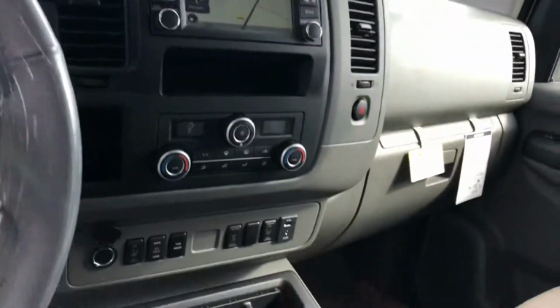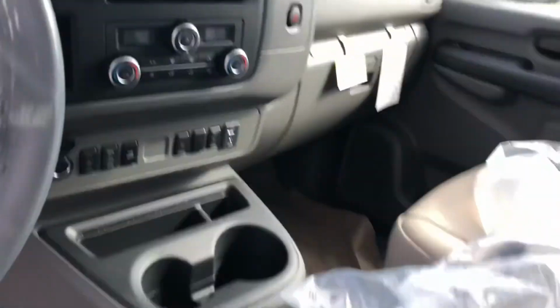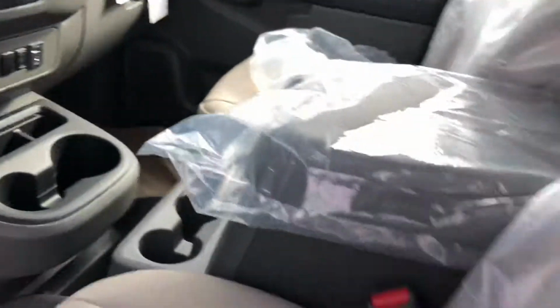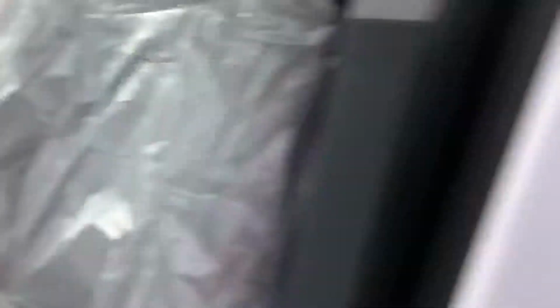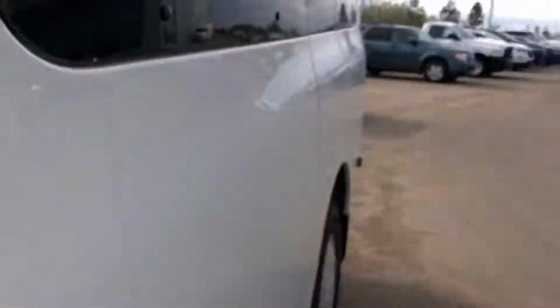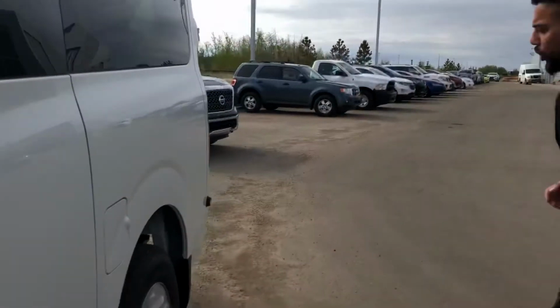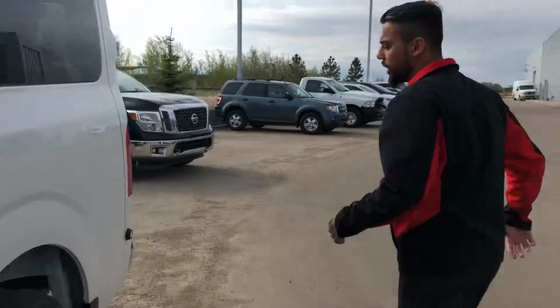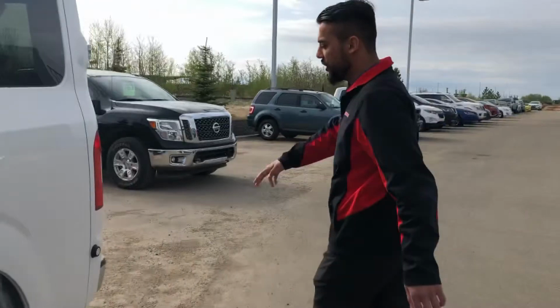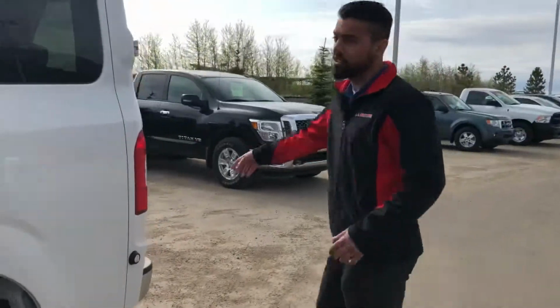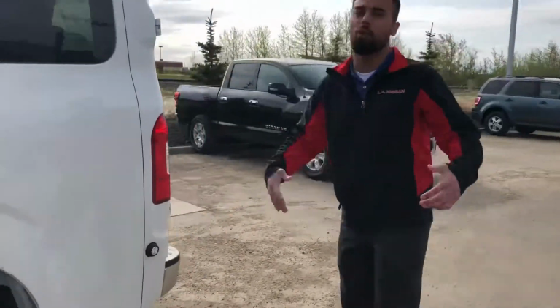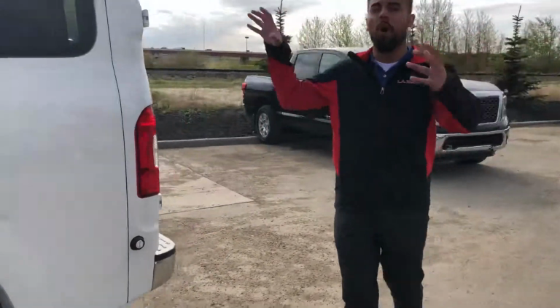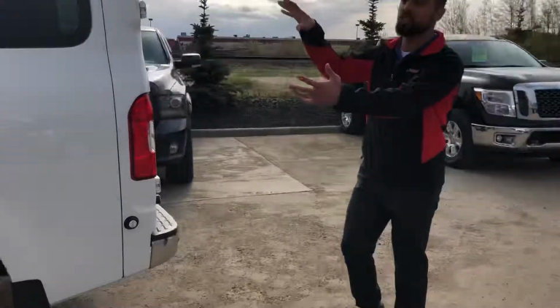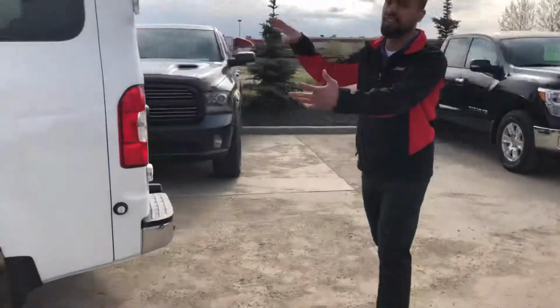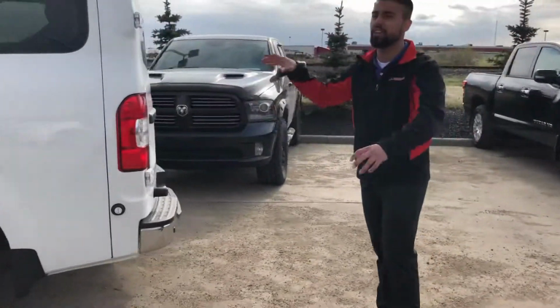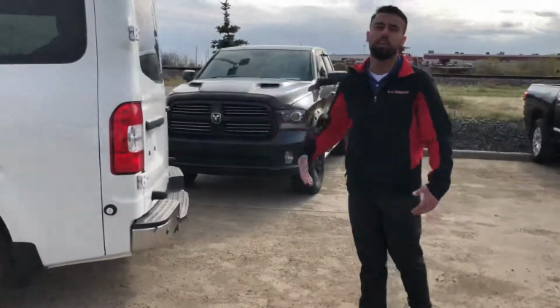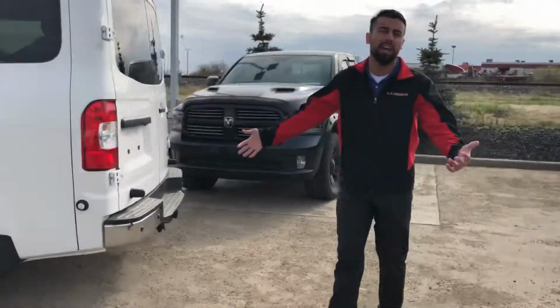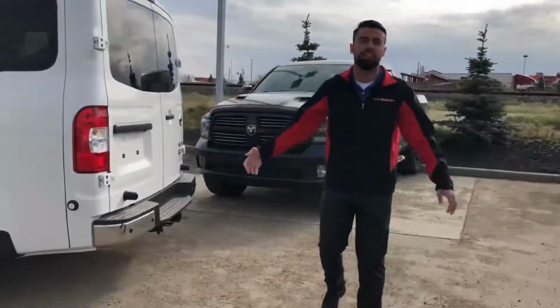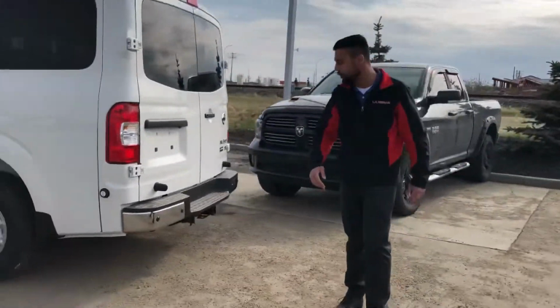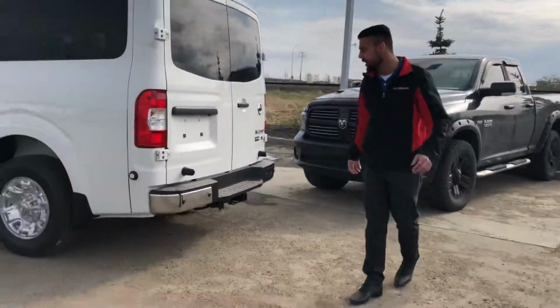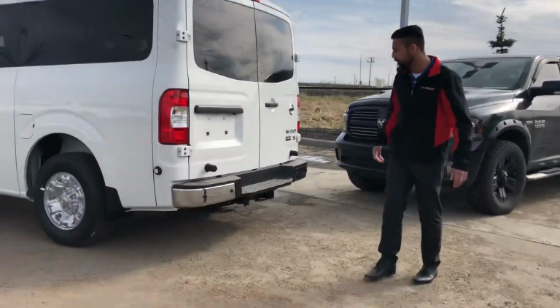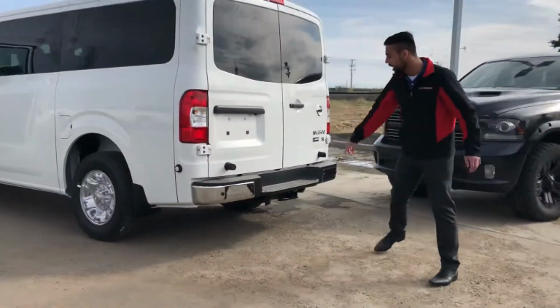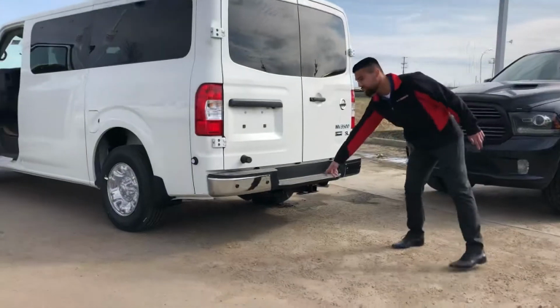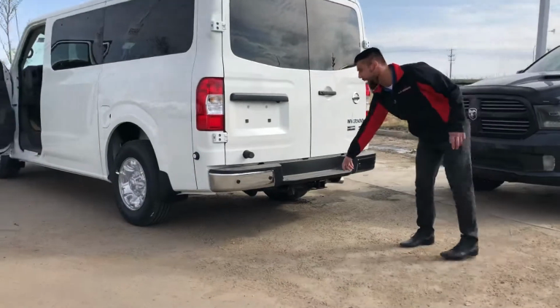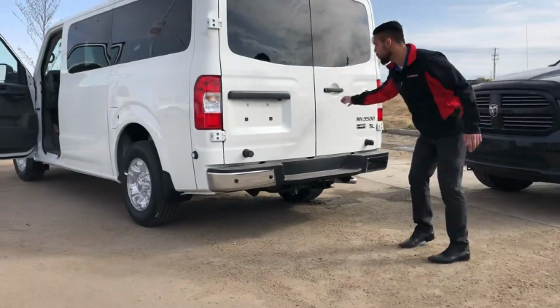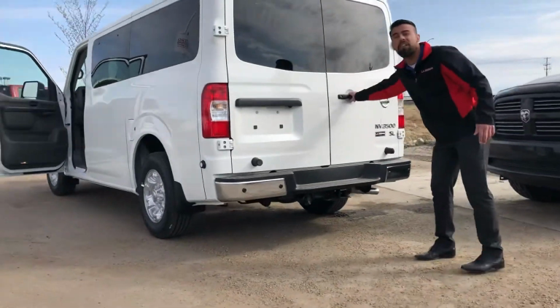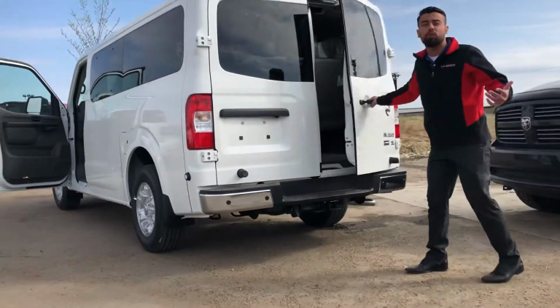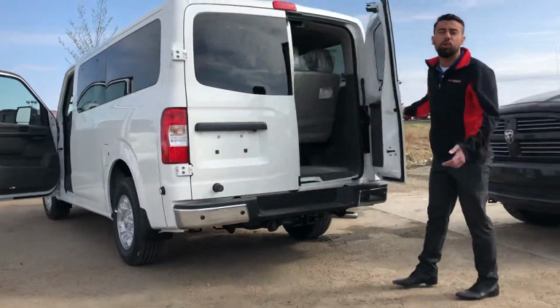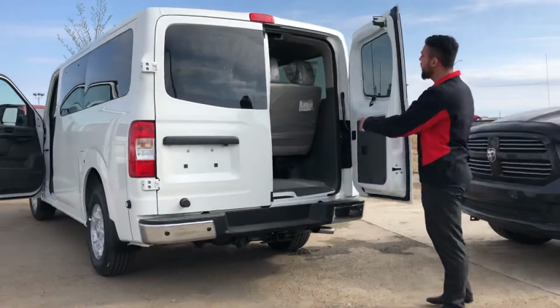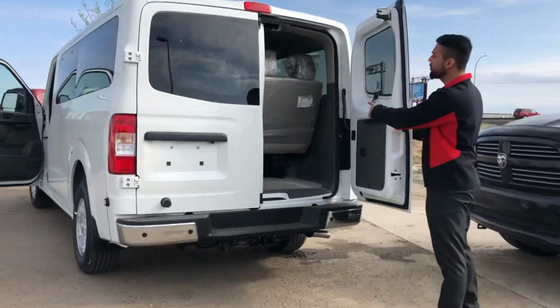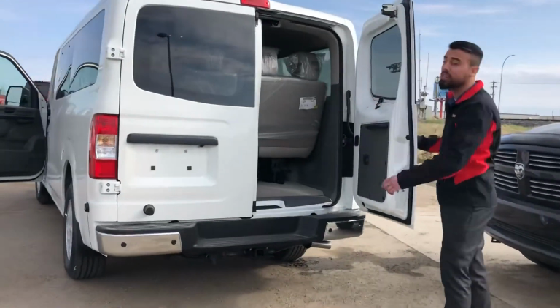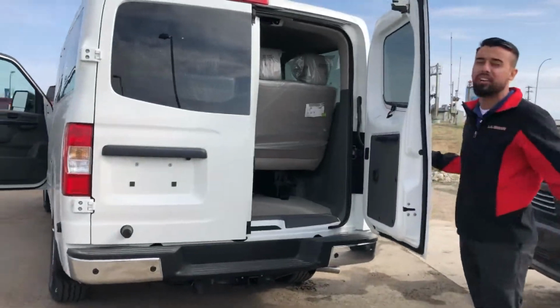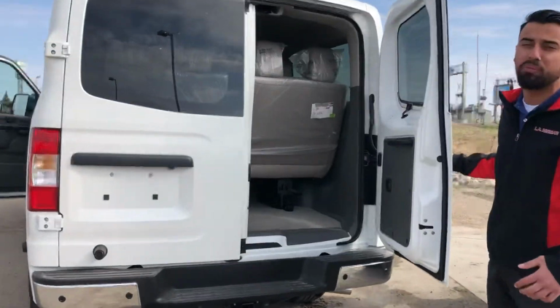In the back right here you are going to get rear sensors, so obviously driving this size you do want those sensors for your safety. There's a hitch in the back as well, and you can also take out the seats in the back if need be.